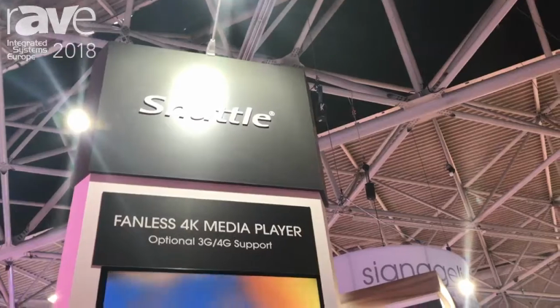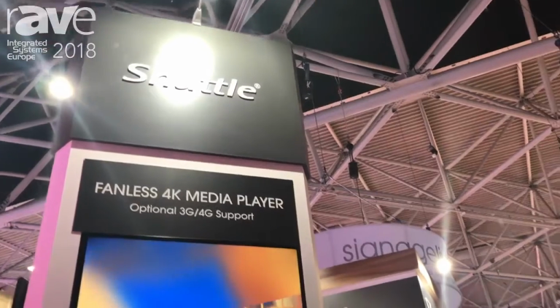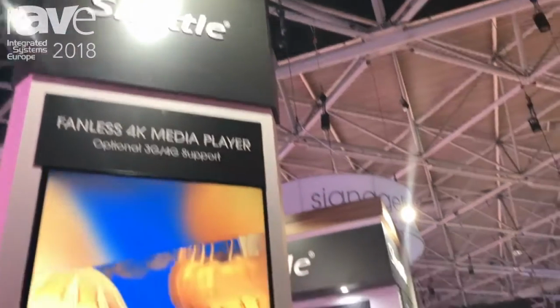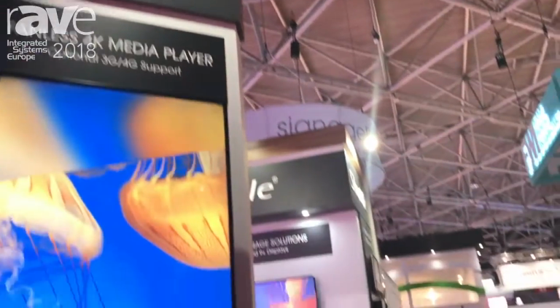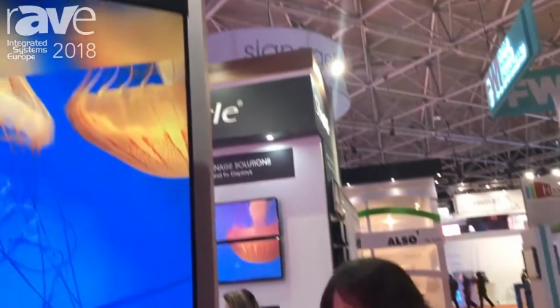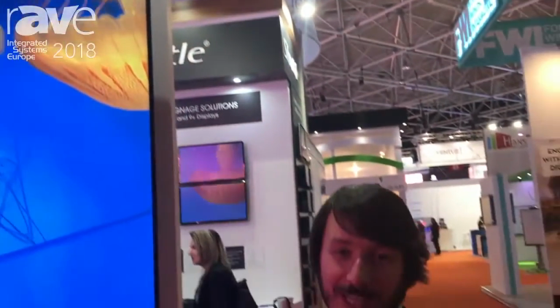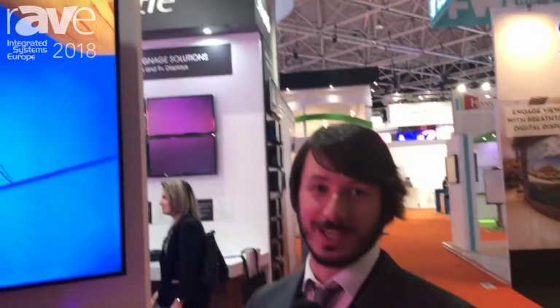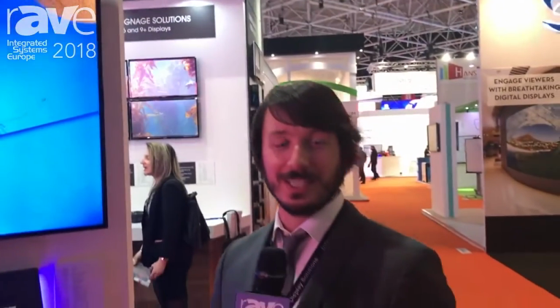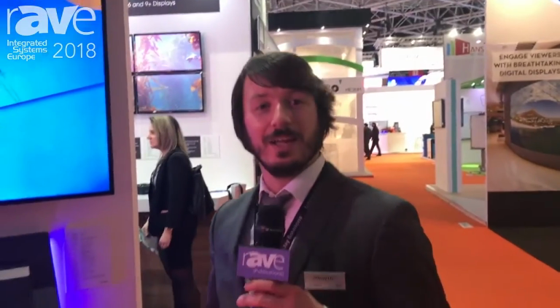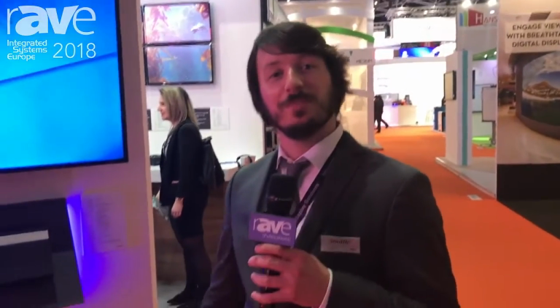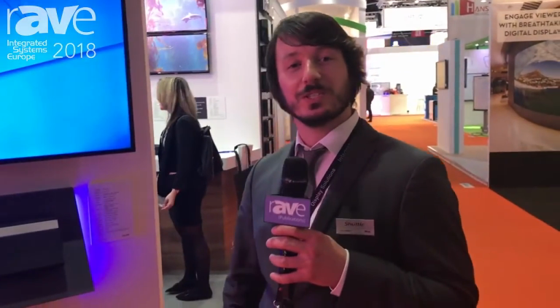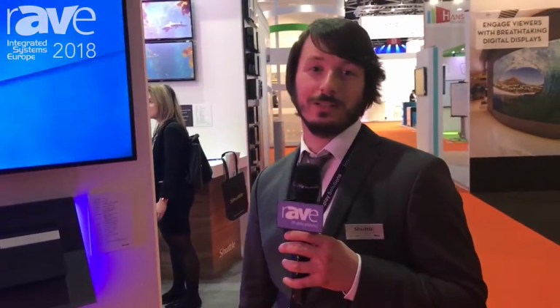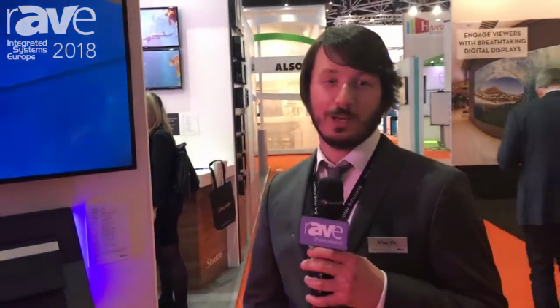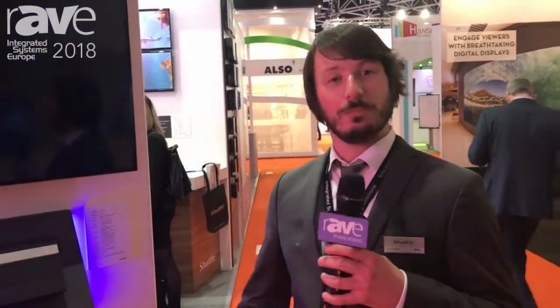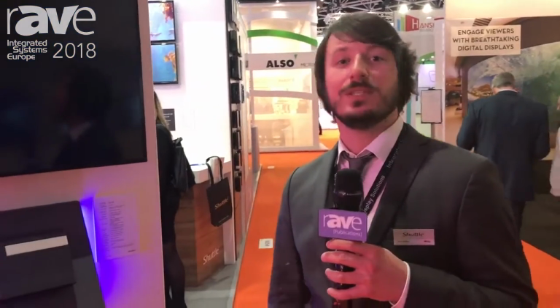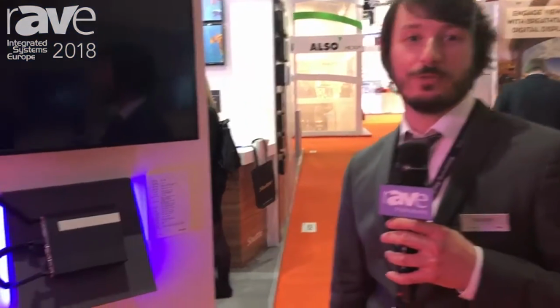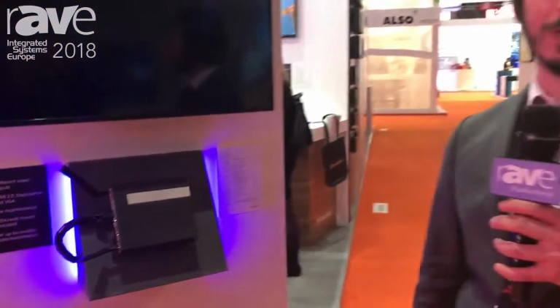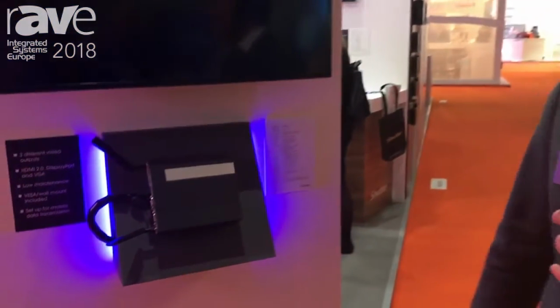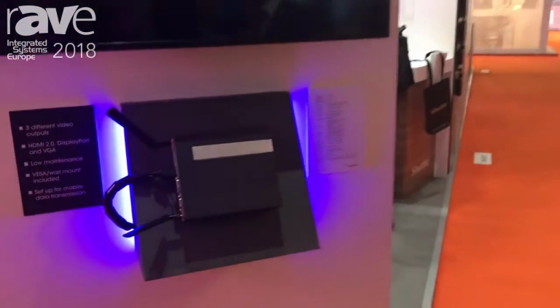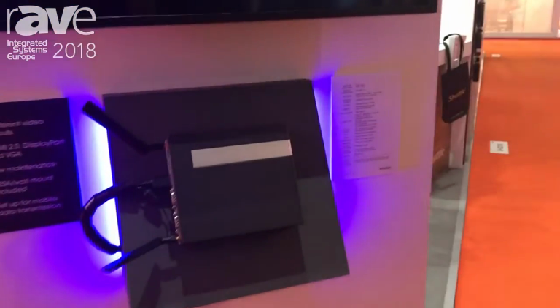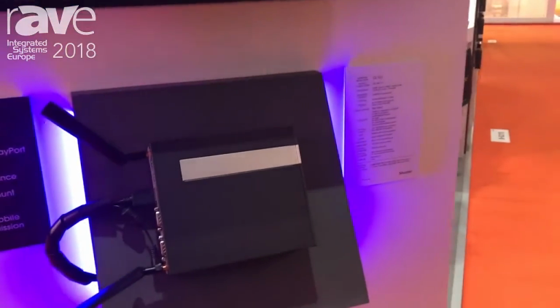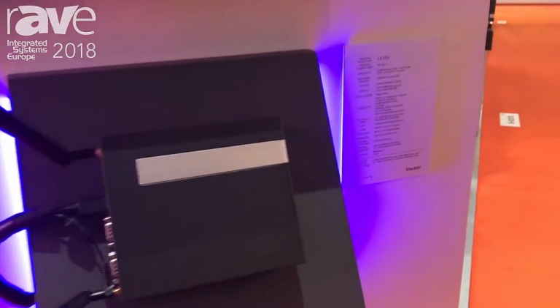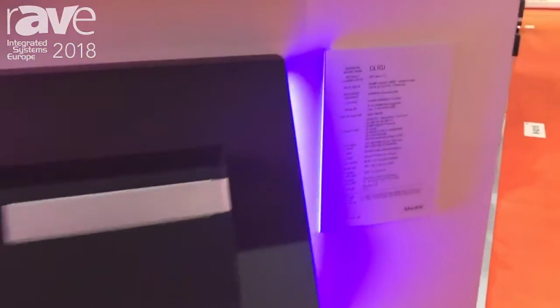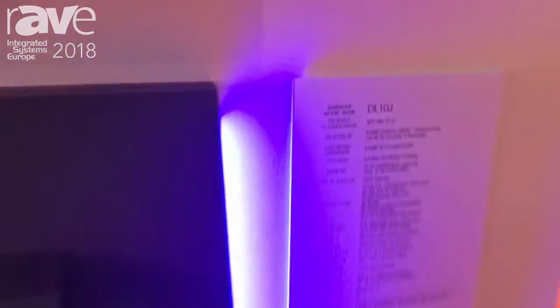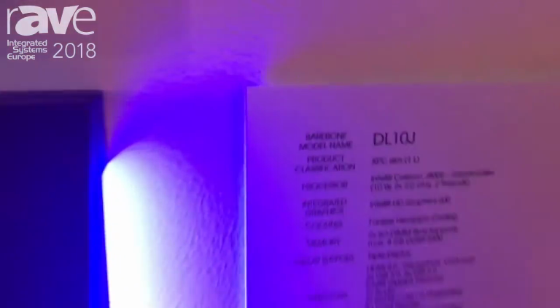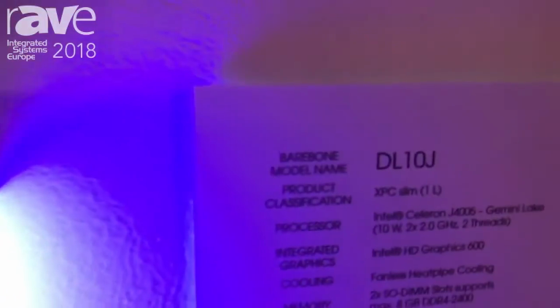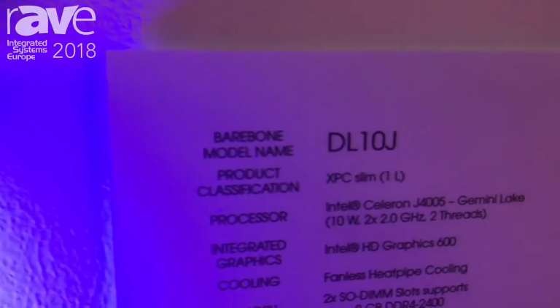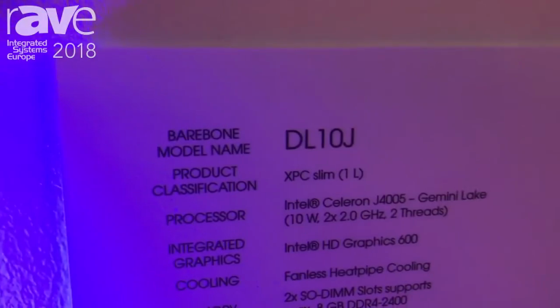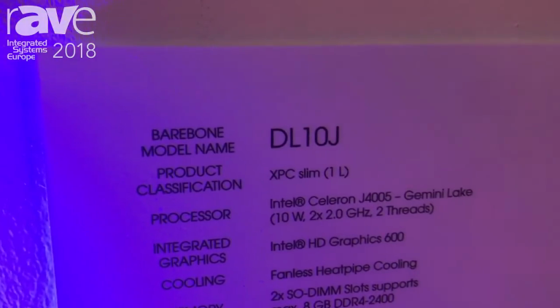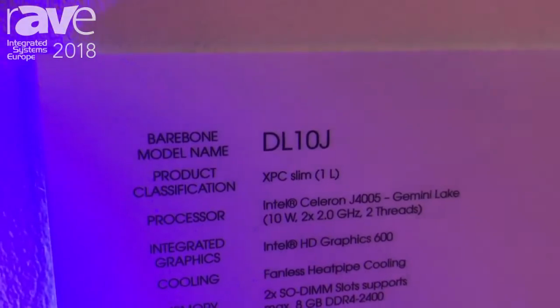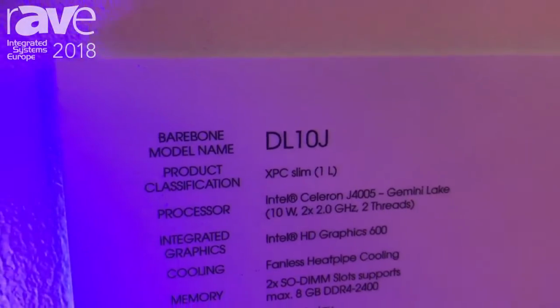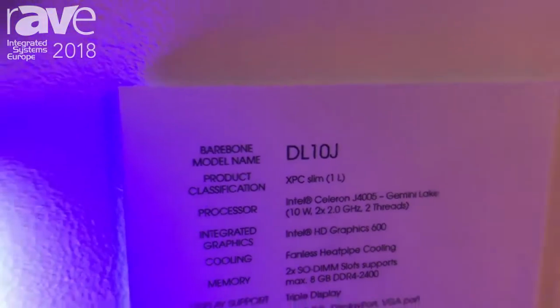Welcome to the last day of ISE. This is Chuddle — we are a mini PC manufacturer, and this one here is our very latest mini PC product, the DL10J.